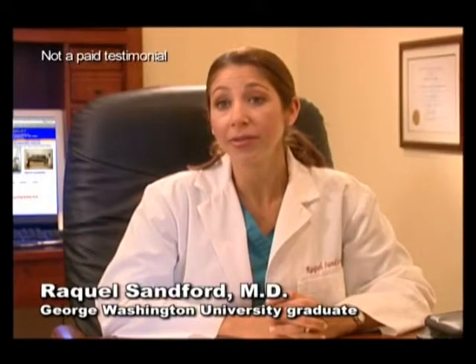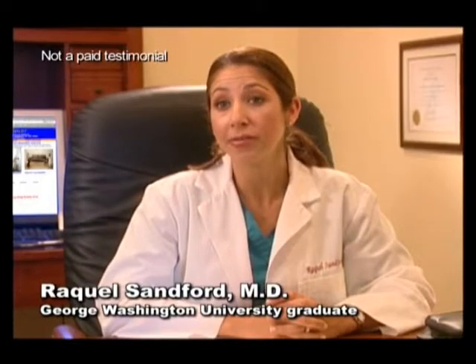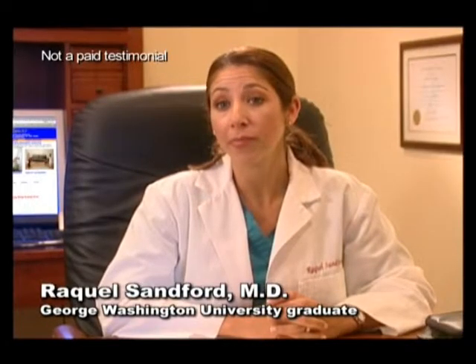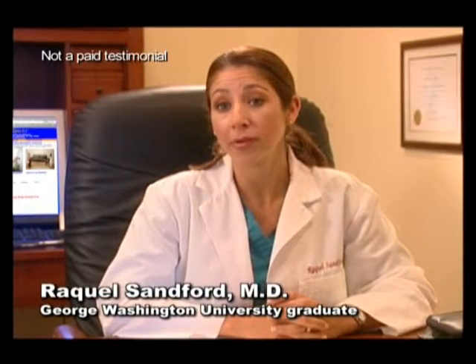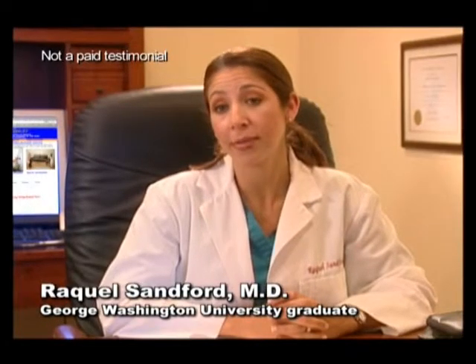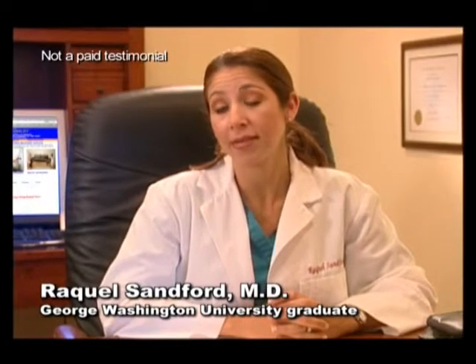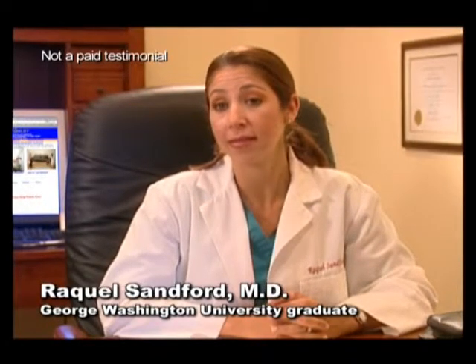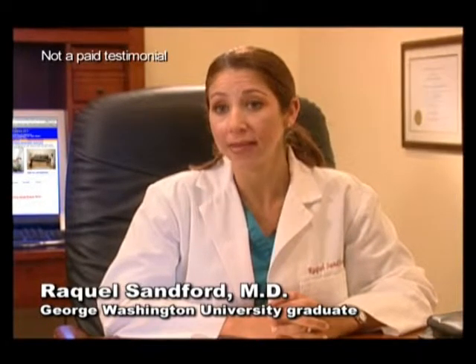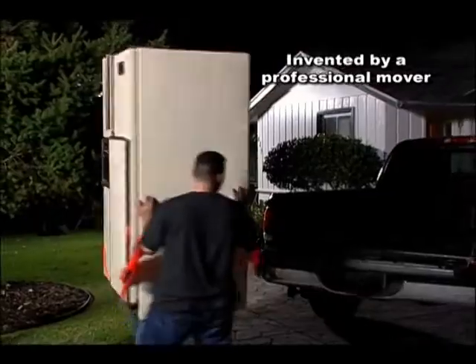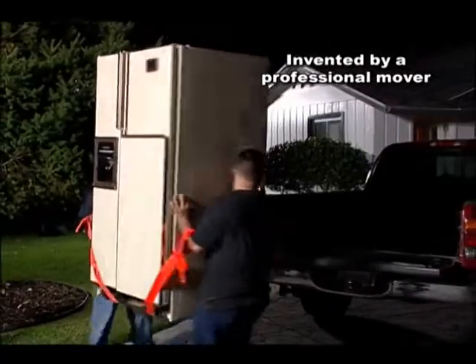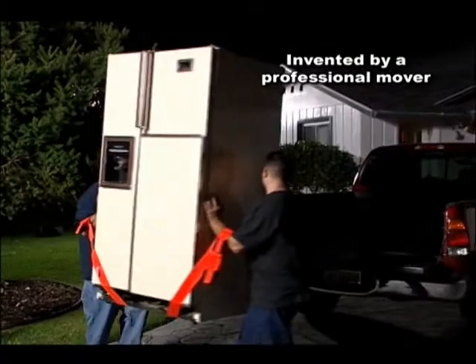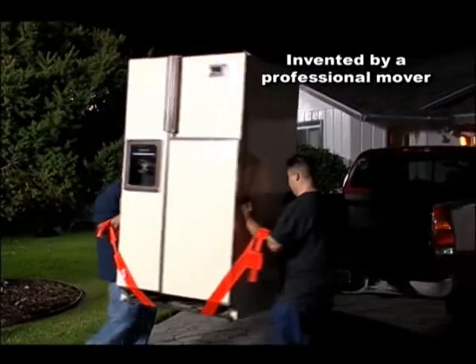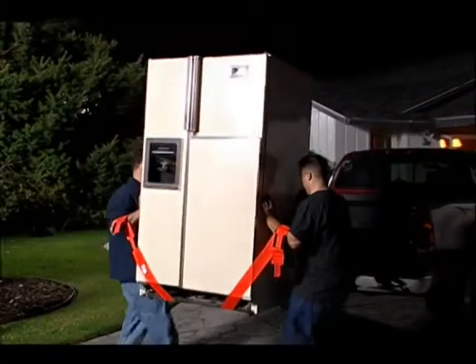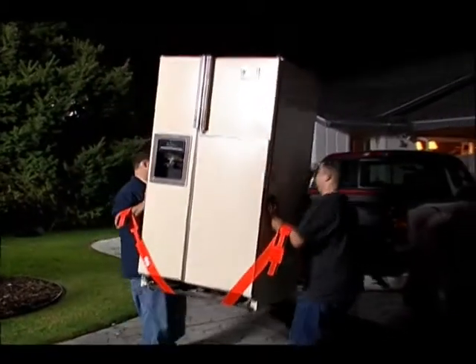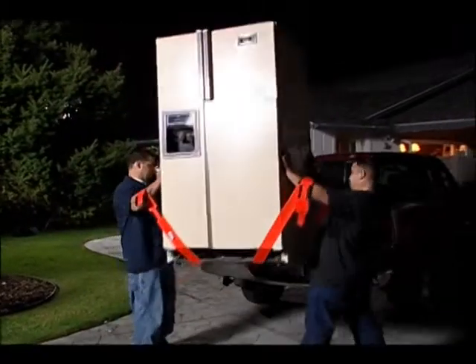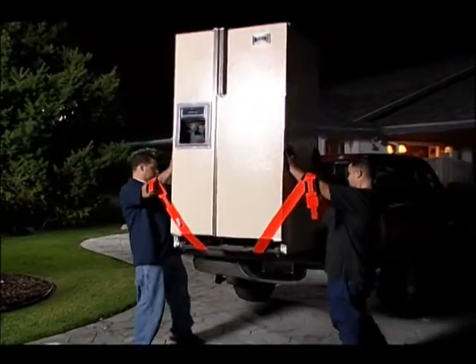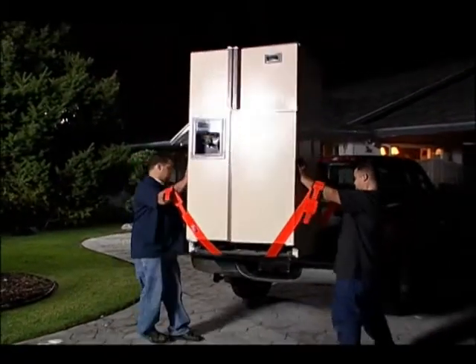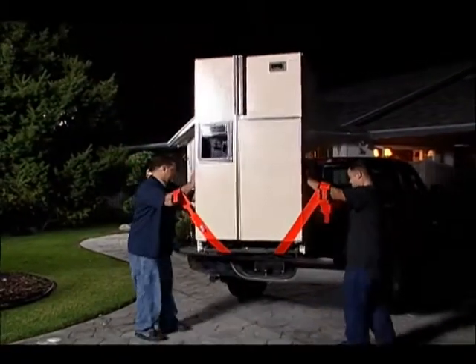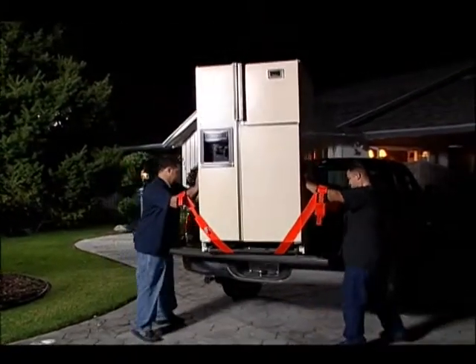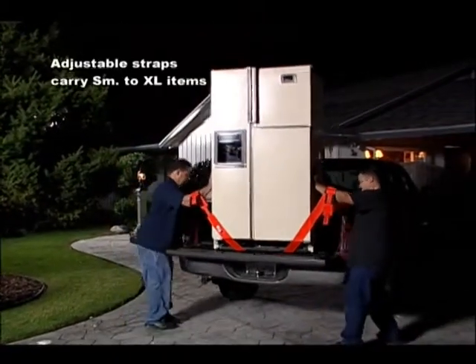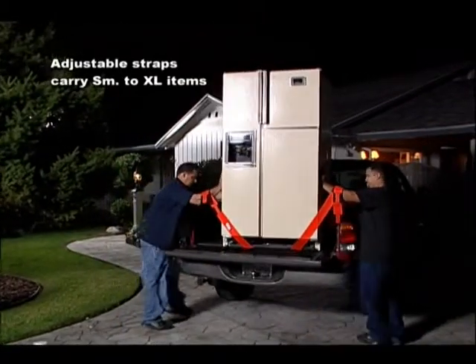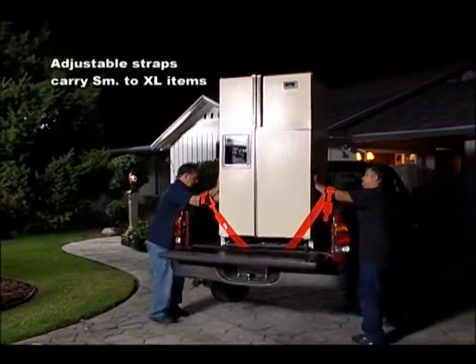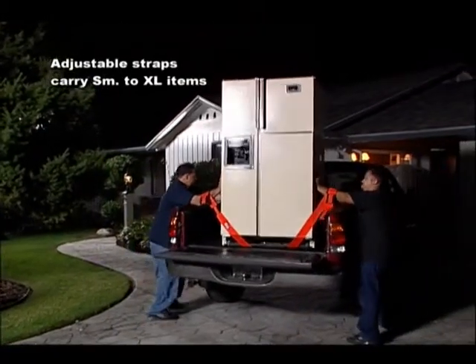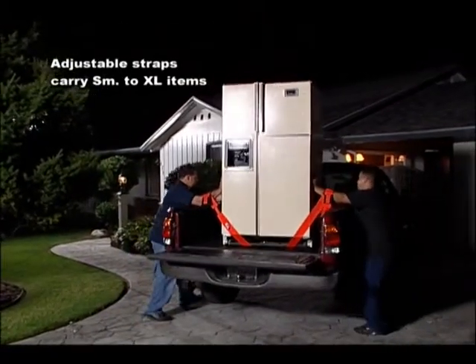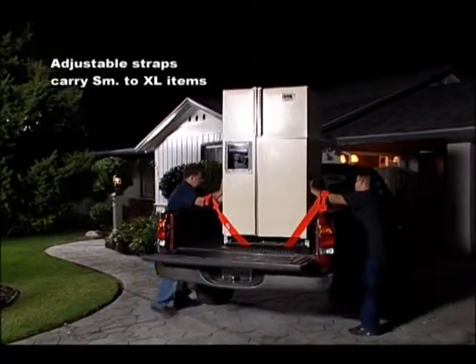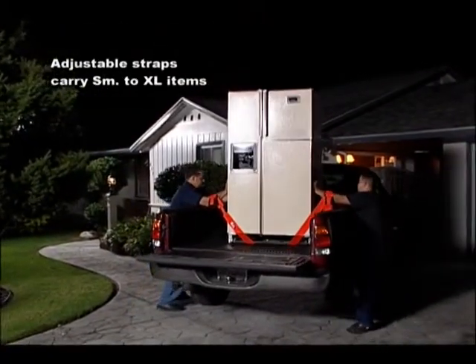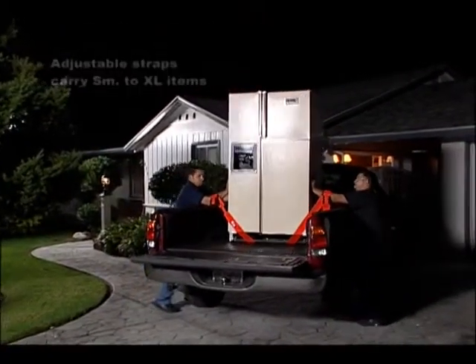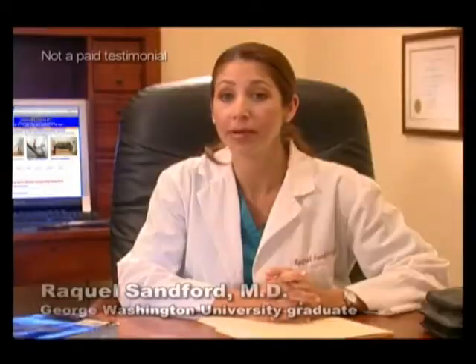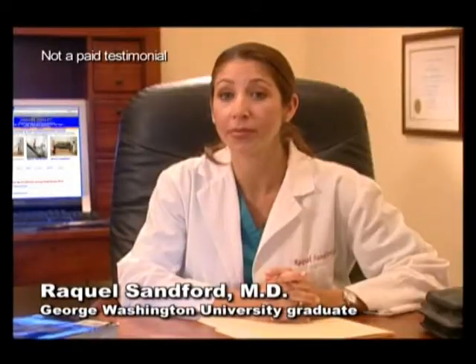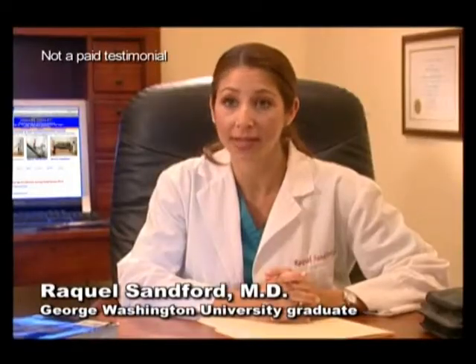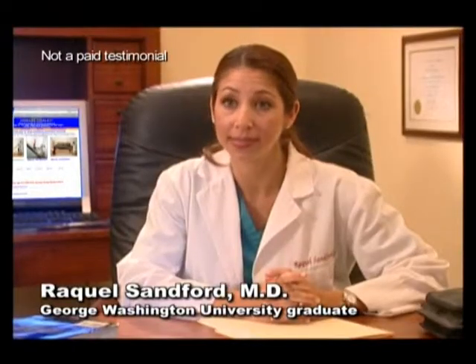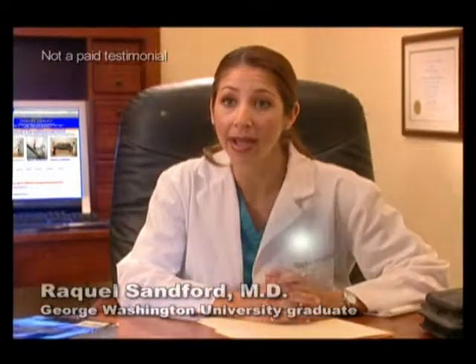Medically speaking, I would use the forearm forklift because I think it's a safe device. I would prefer my husband to lift furnishings with the forearm forklift instead of by hand because I want him to protect his back.